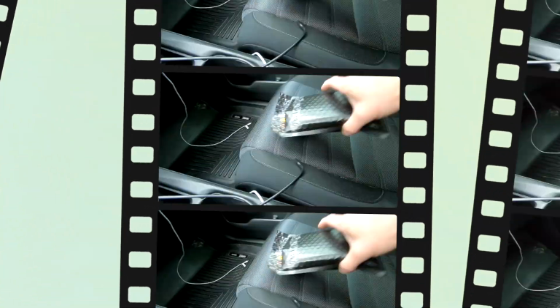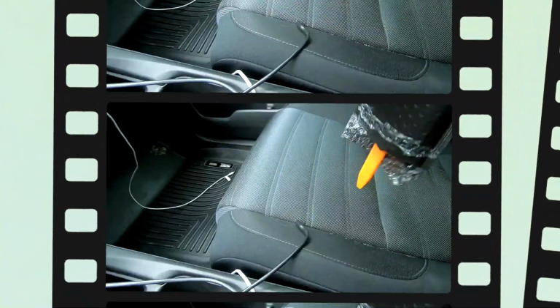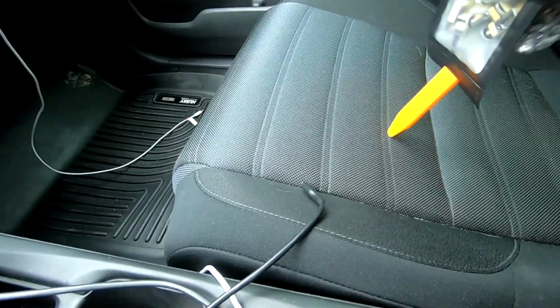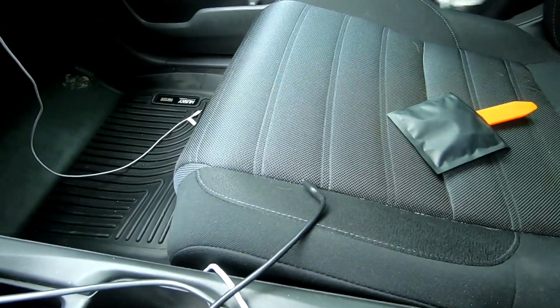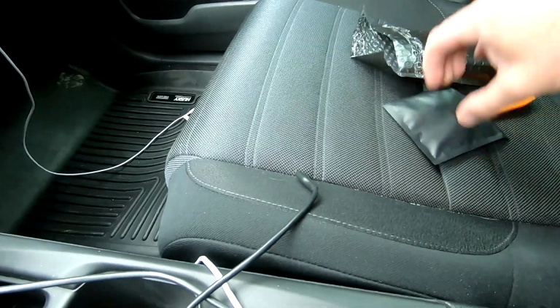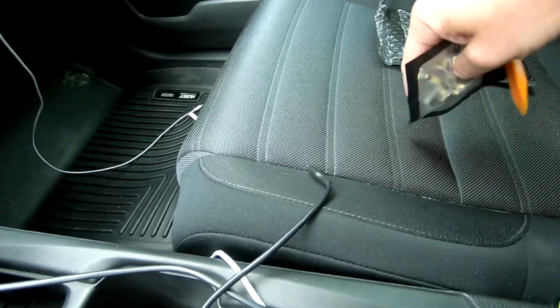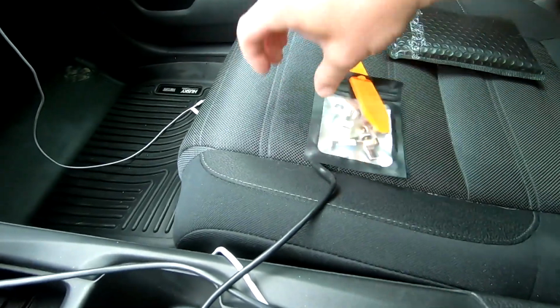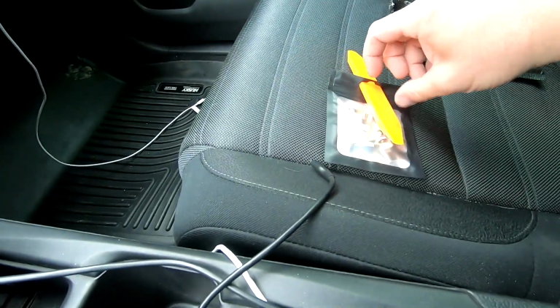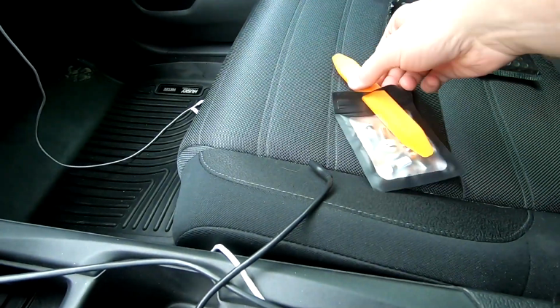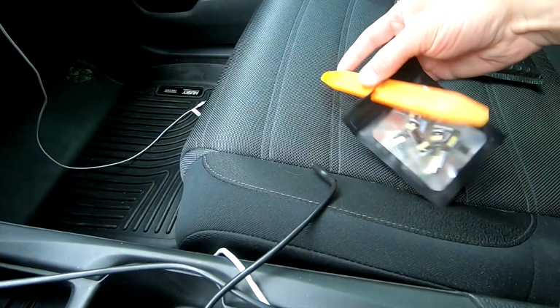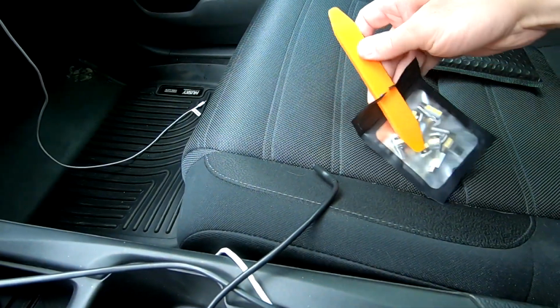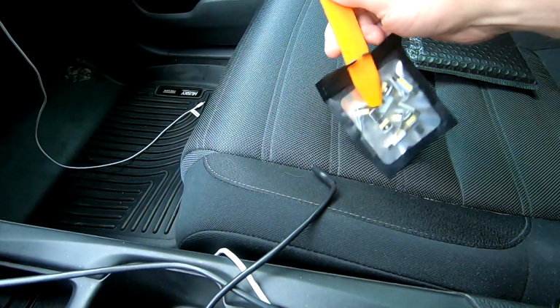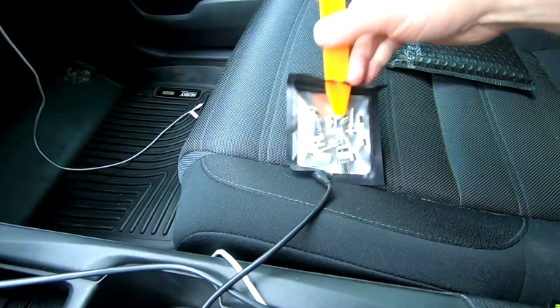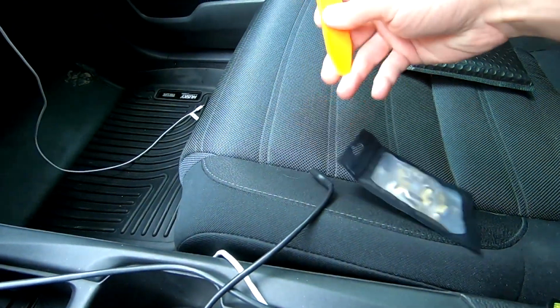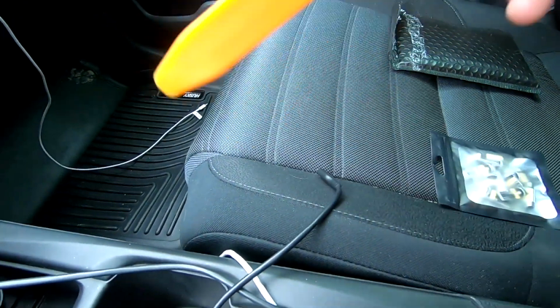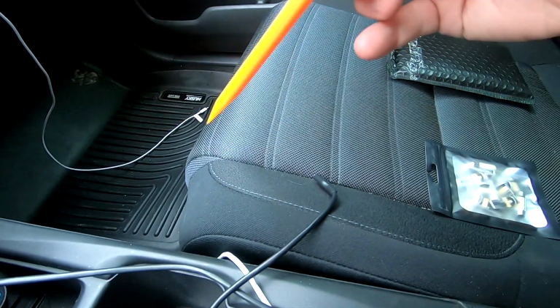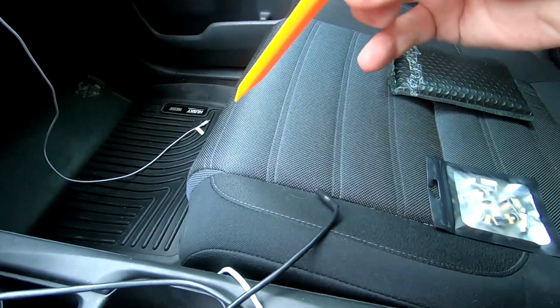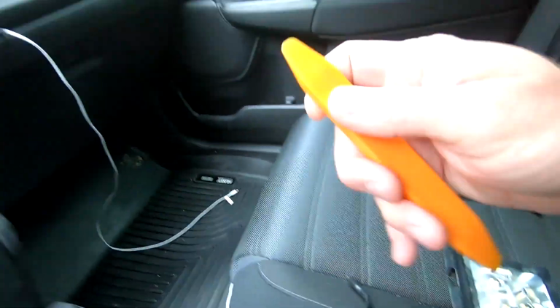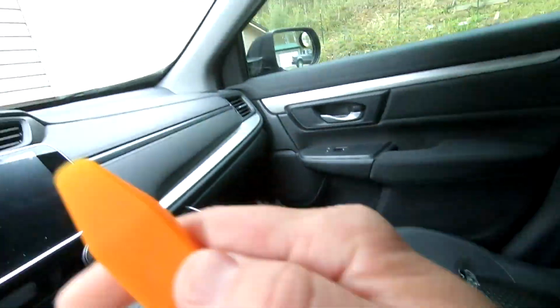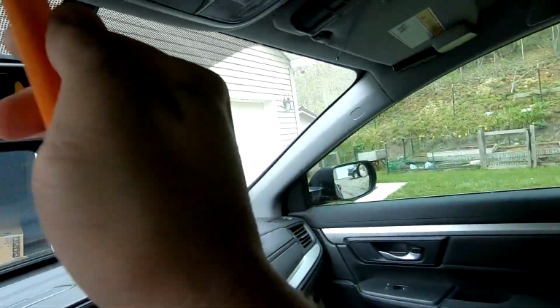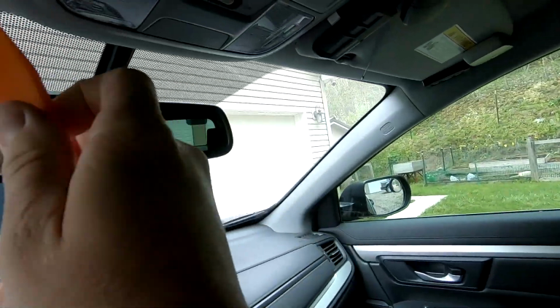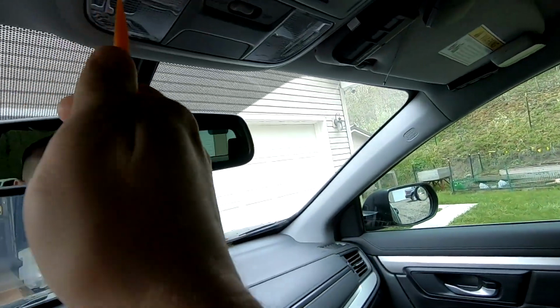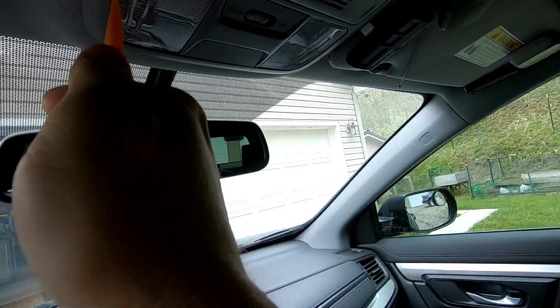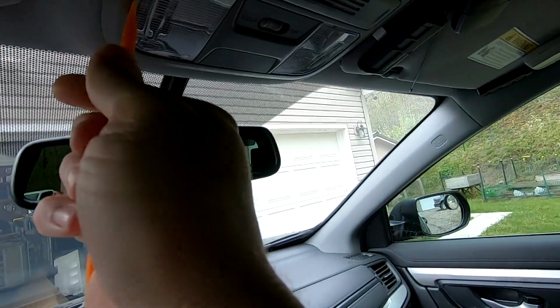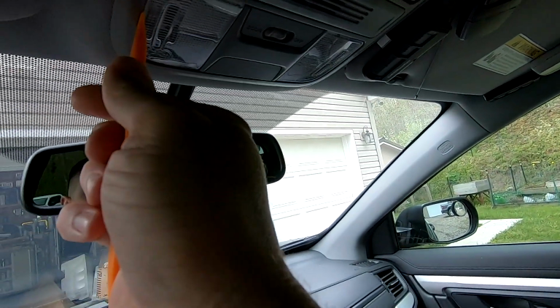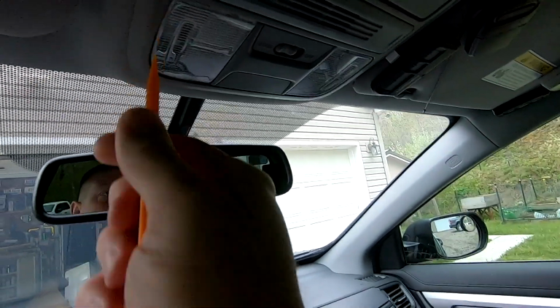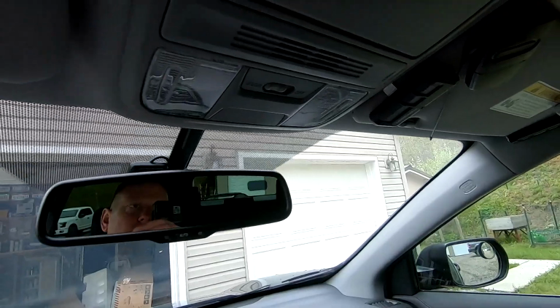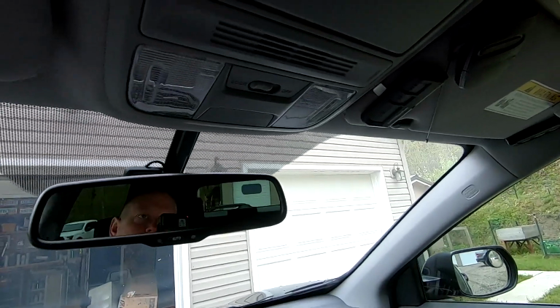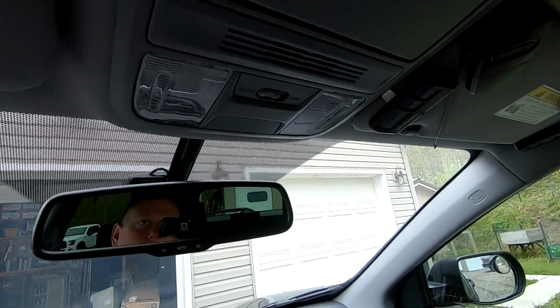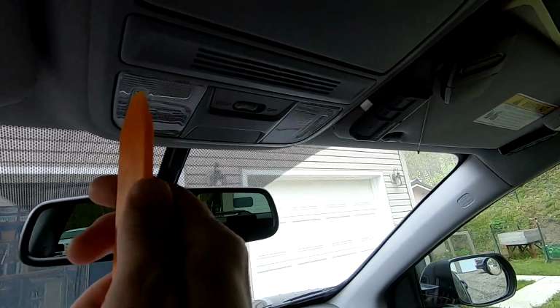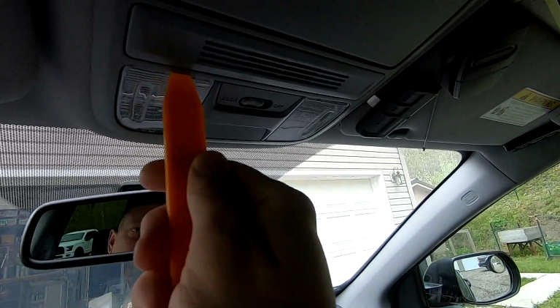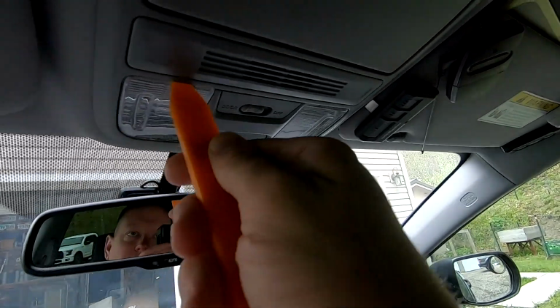Here's the kit — it comes with all the bulbs you need. And there's this little tool here that helps with removing these lights up here. On that note, we'll go ahead and start up here with the map lights.